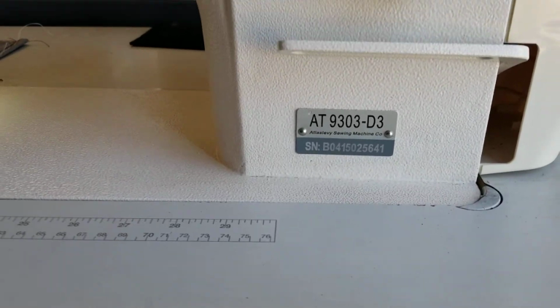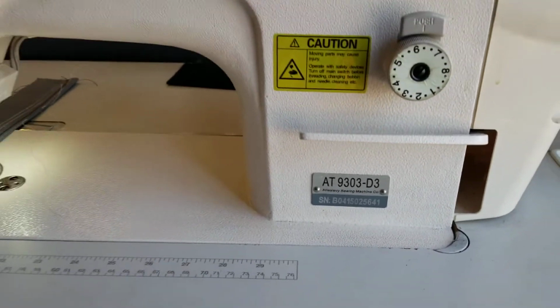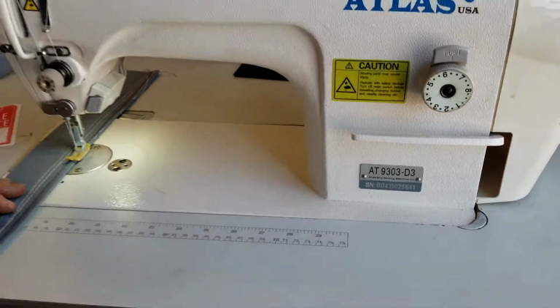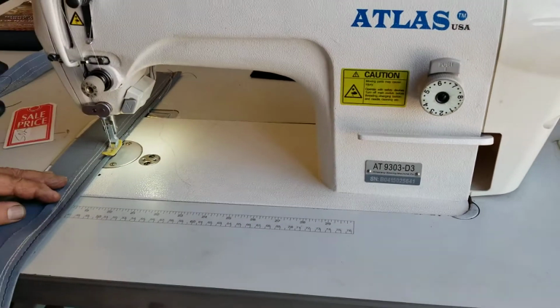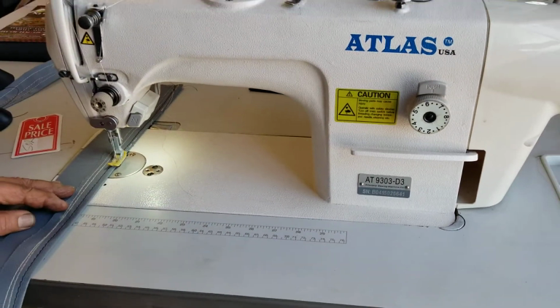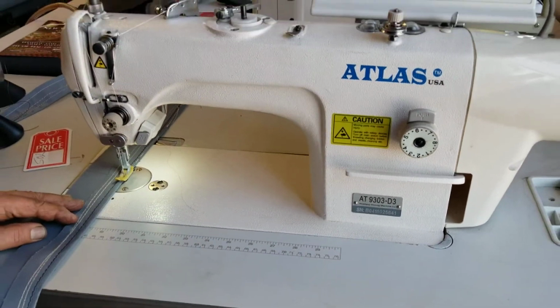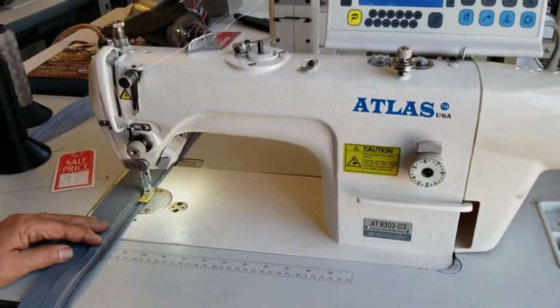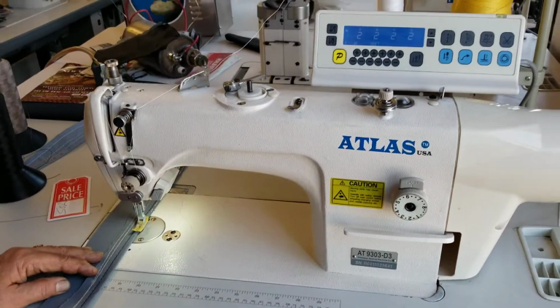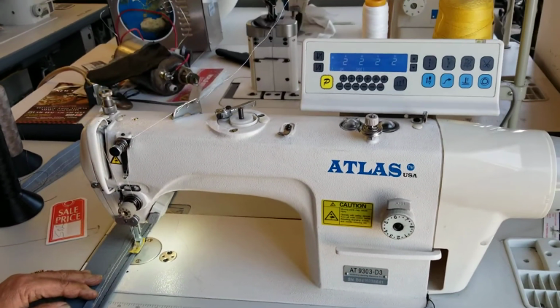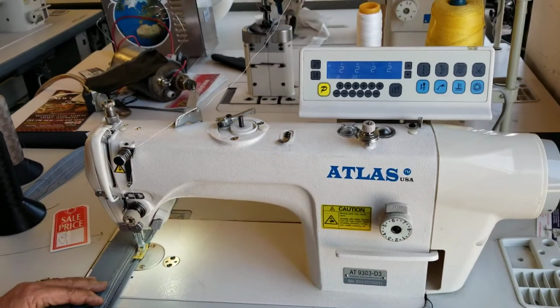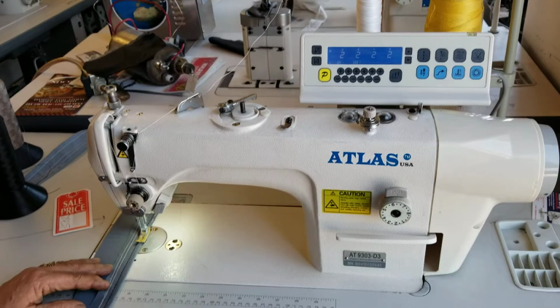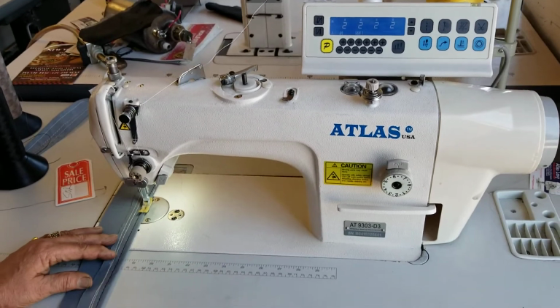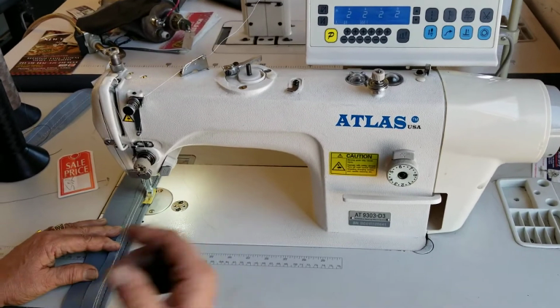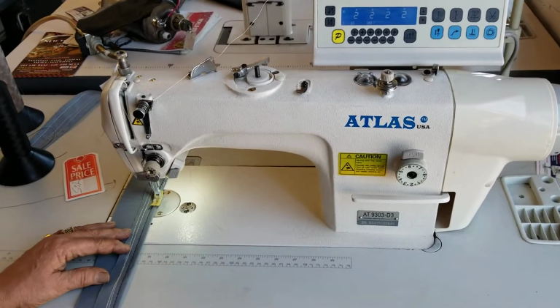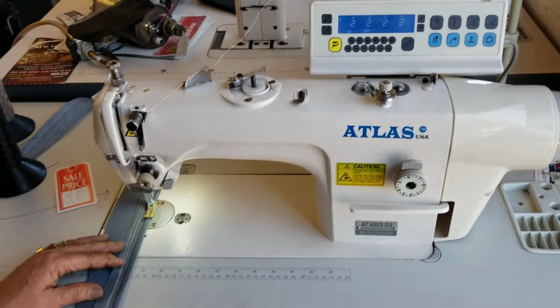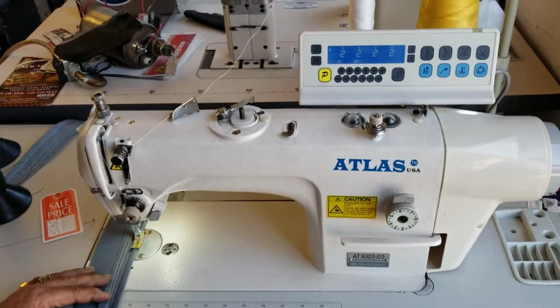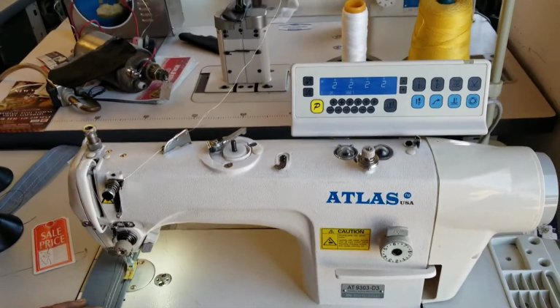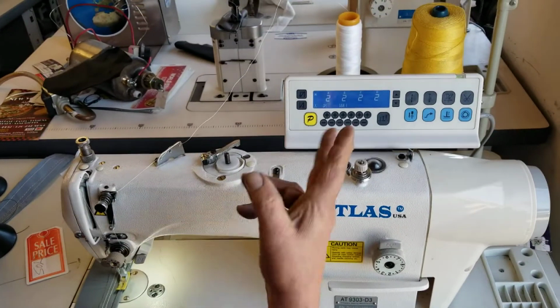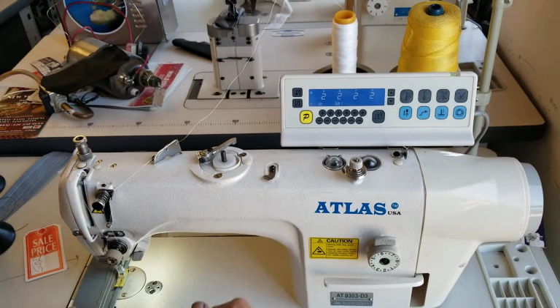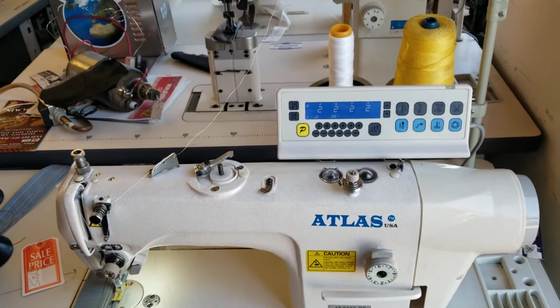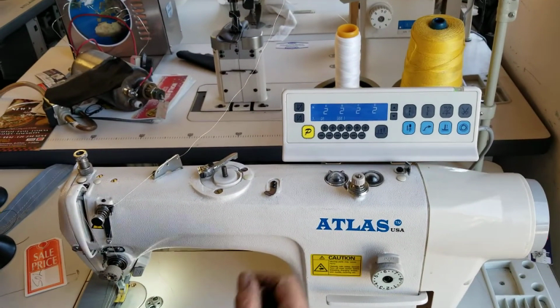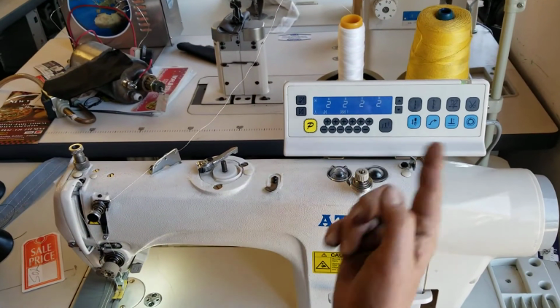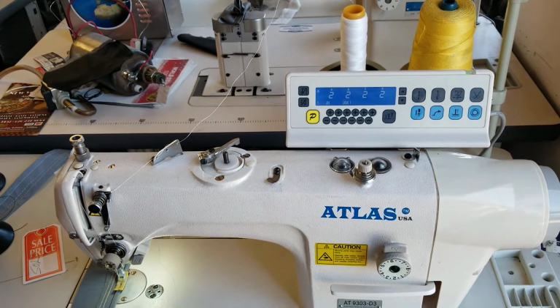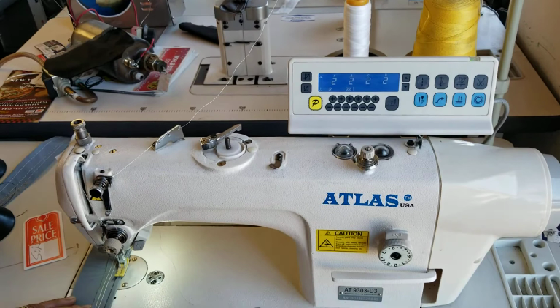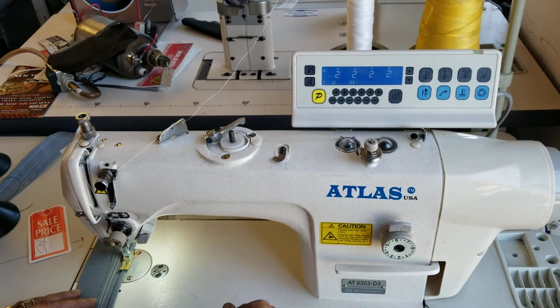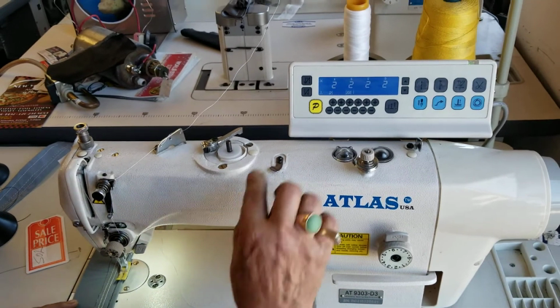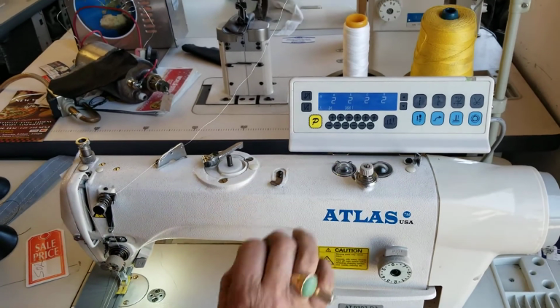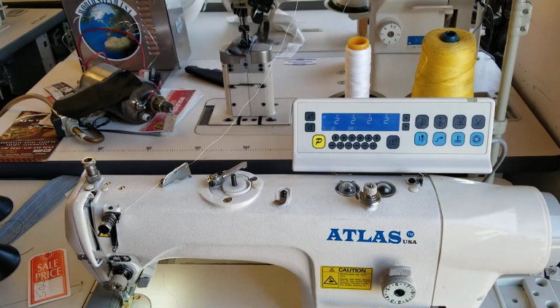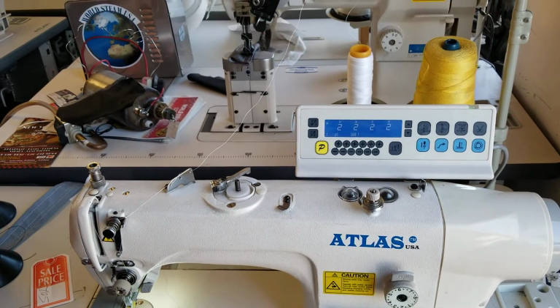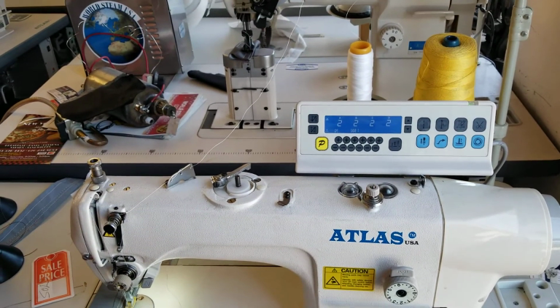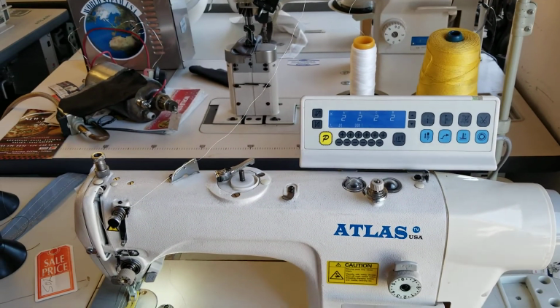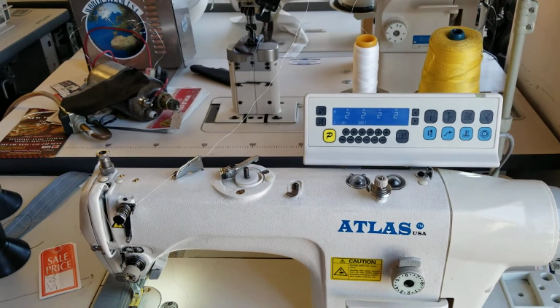AT9303-D3, it's a heavy-duty machine, and it makes back tuck. Needle position — you have the whole opportunity on that to work.